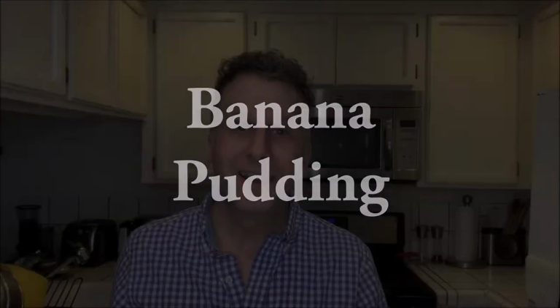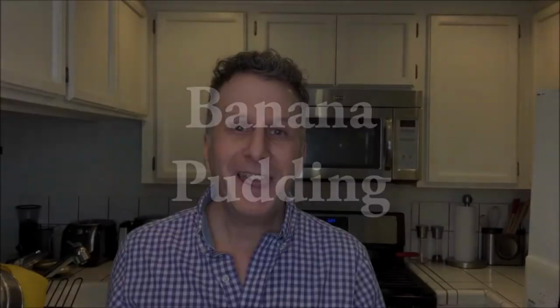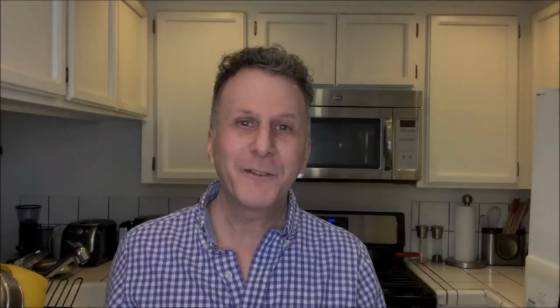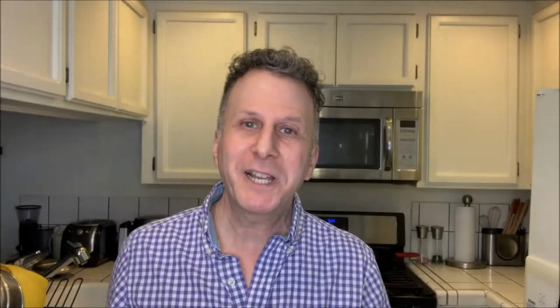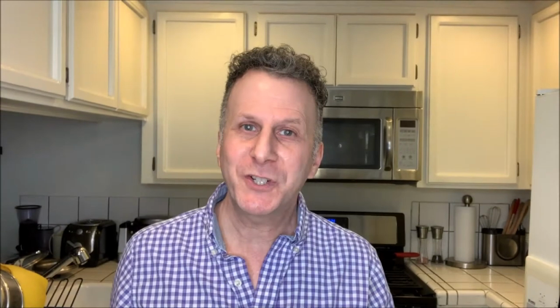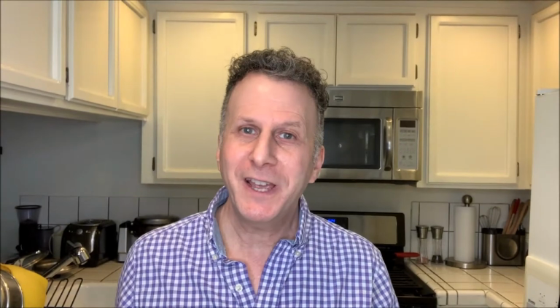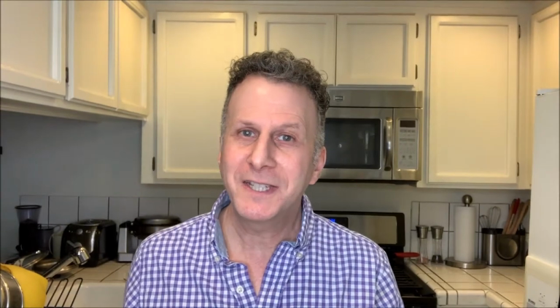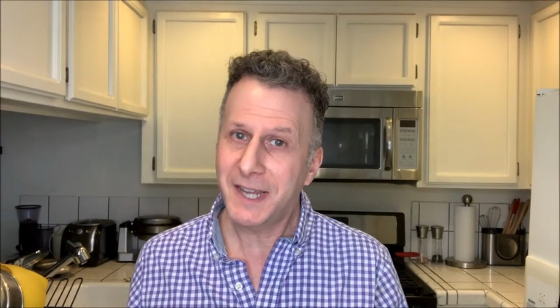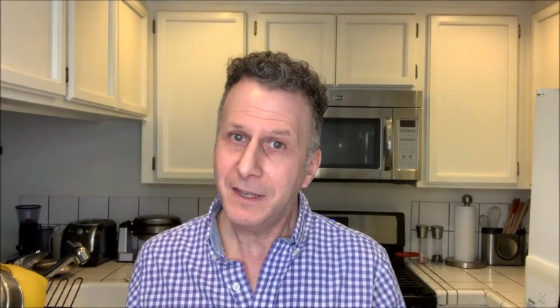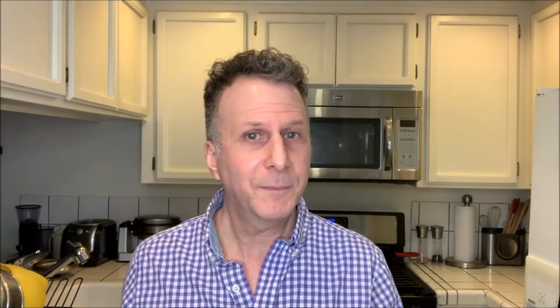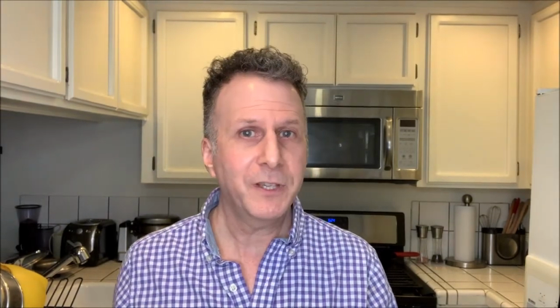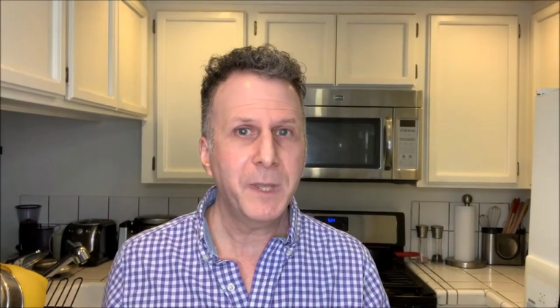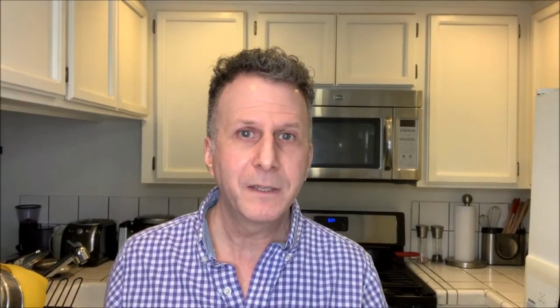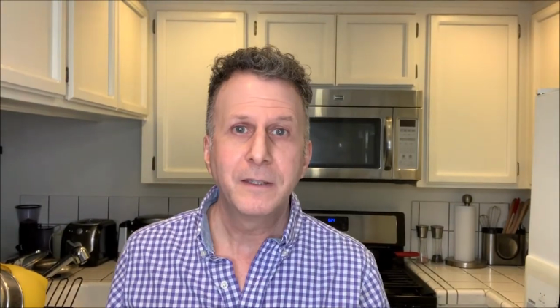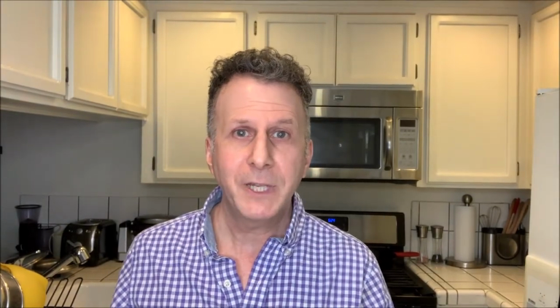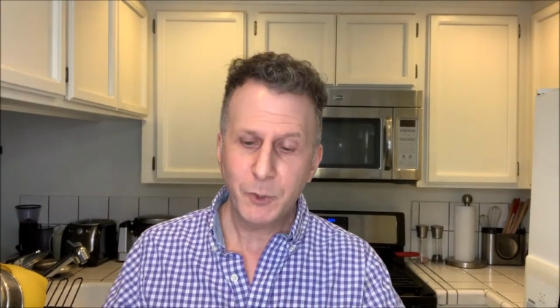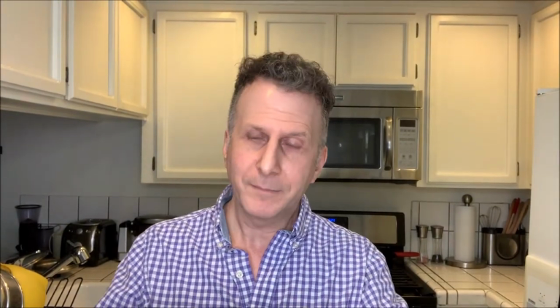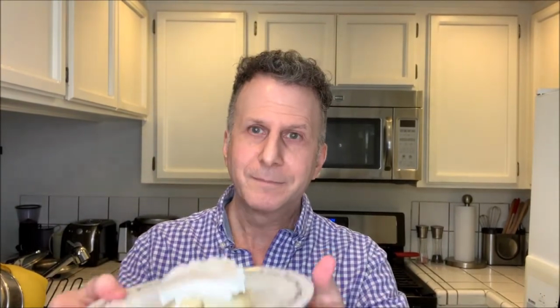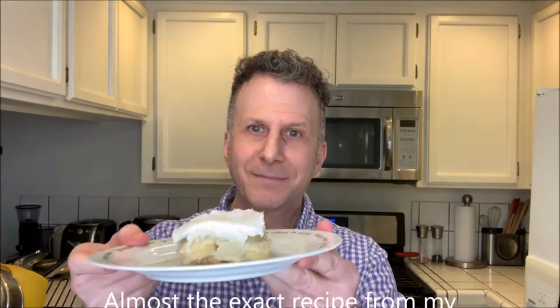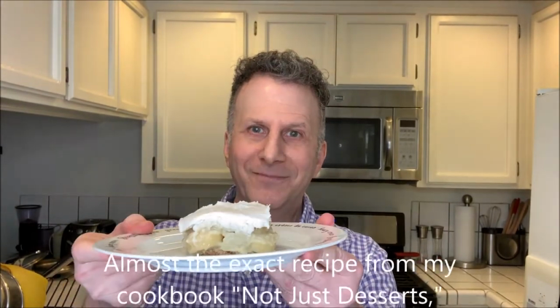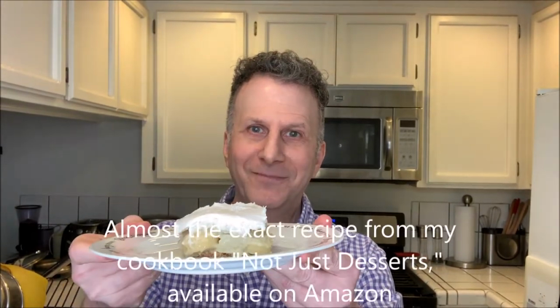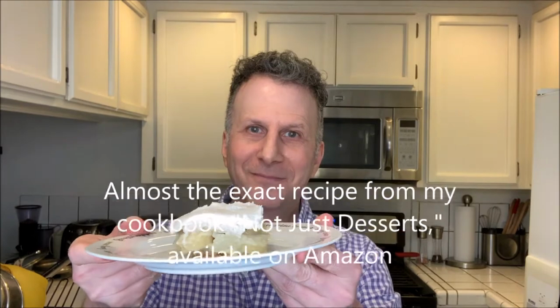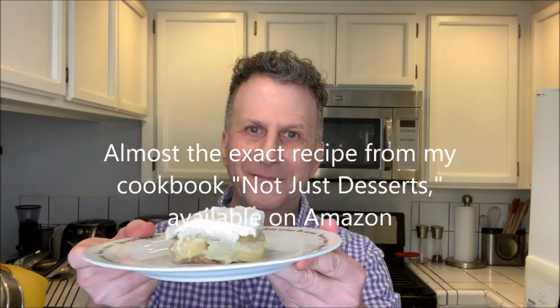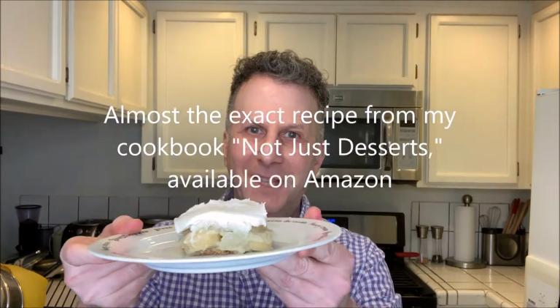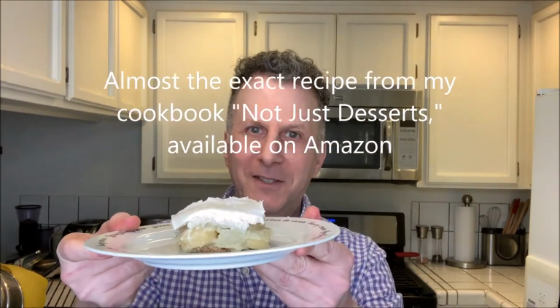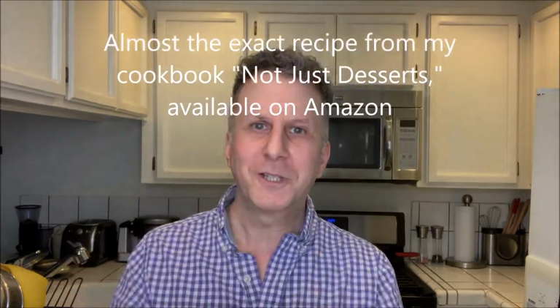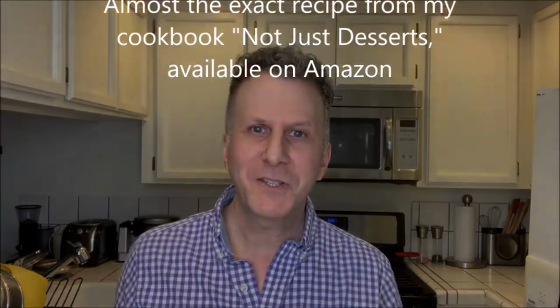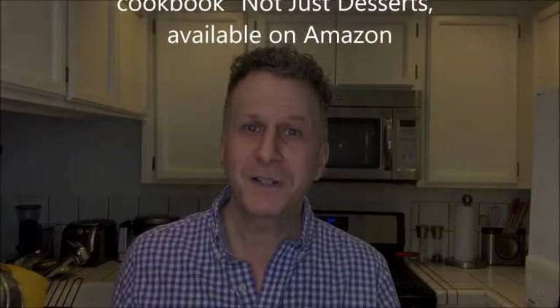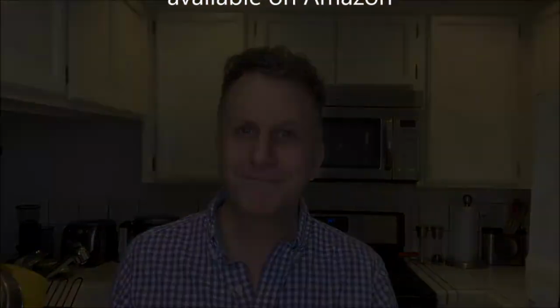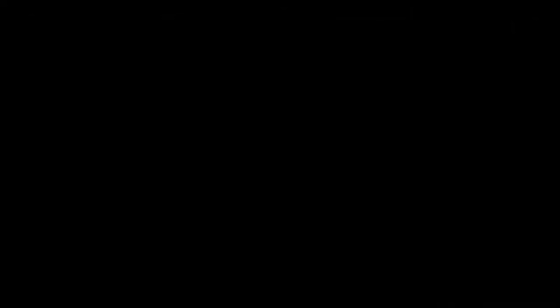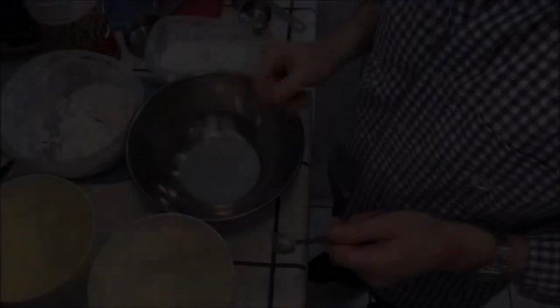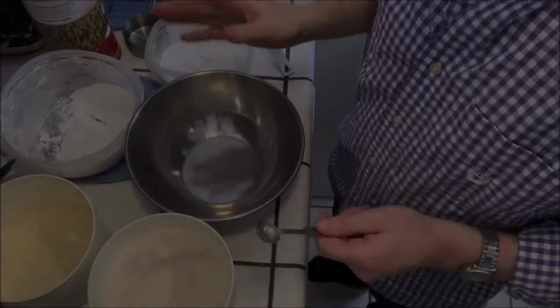Hey everybody, it's Jerry and today I'm going to show you how to make banana pudding. So let's get started.